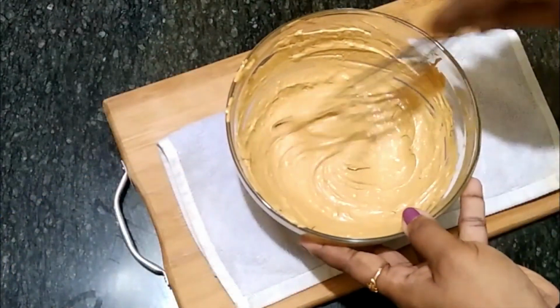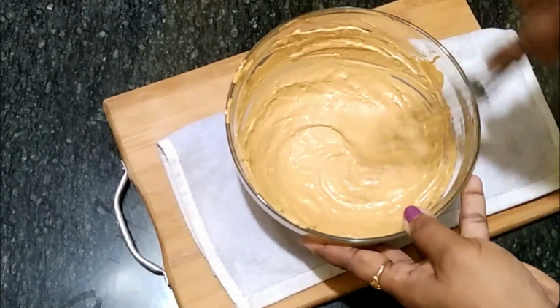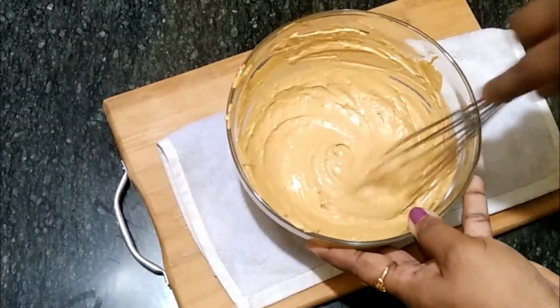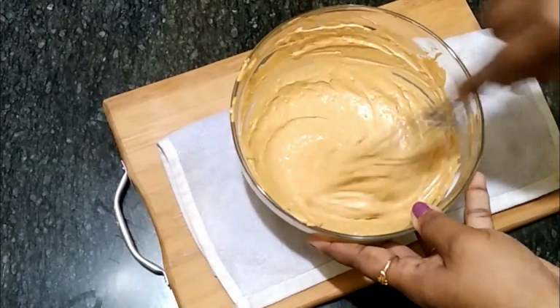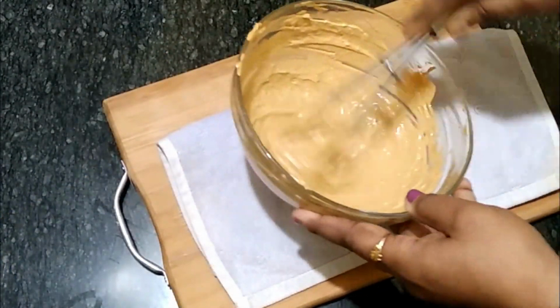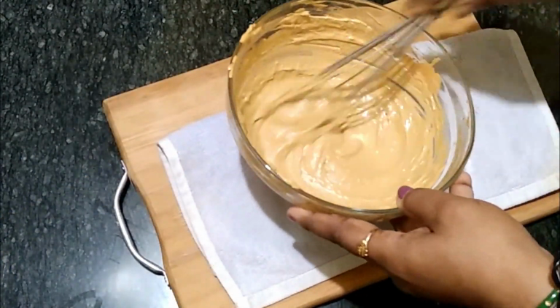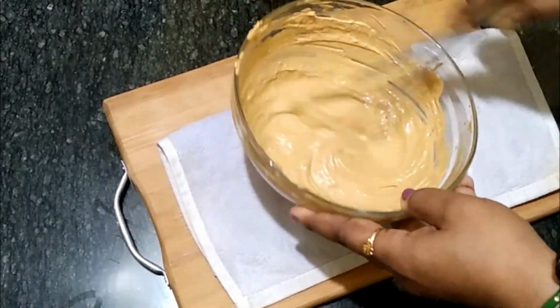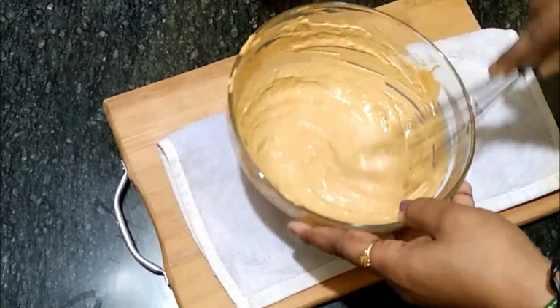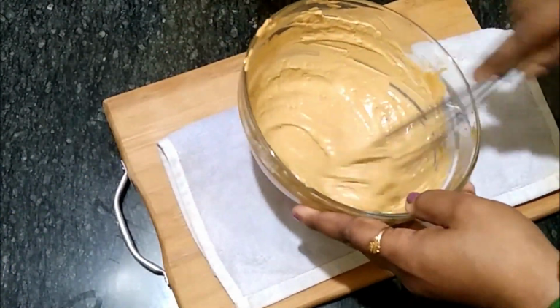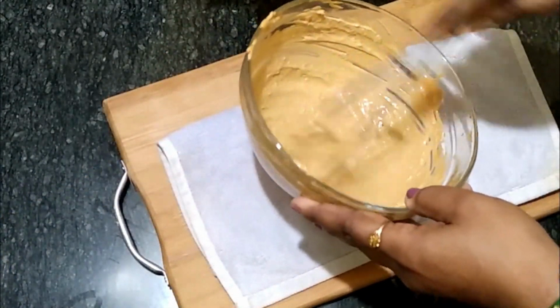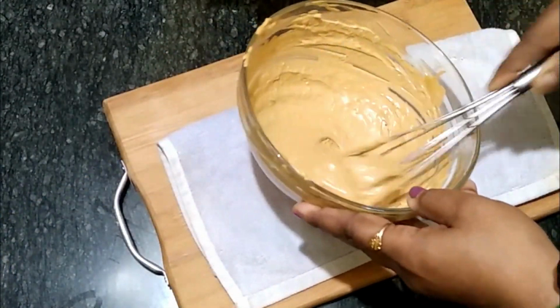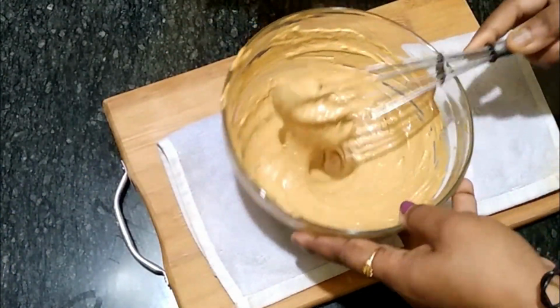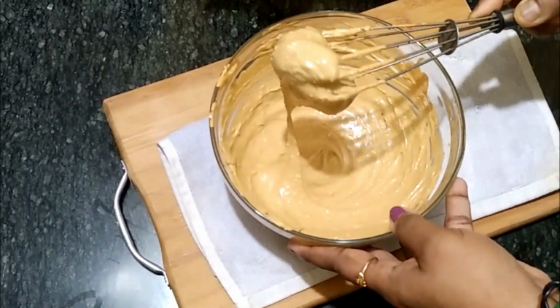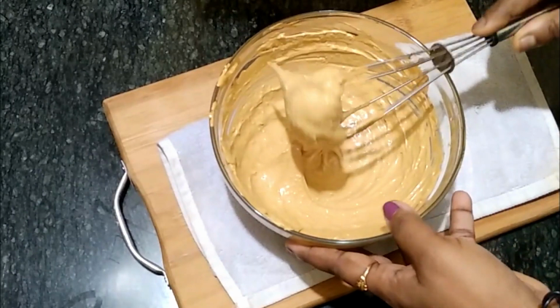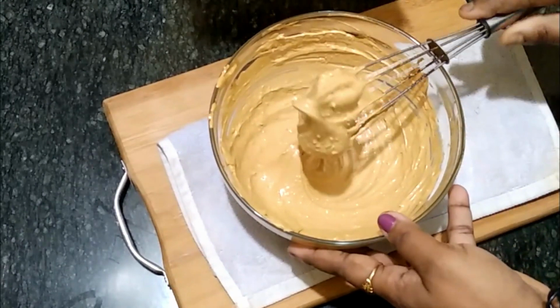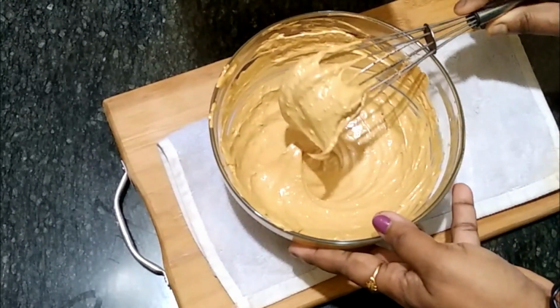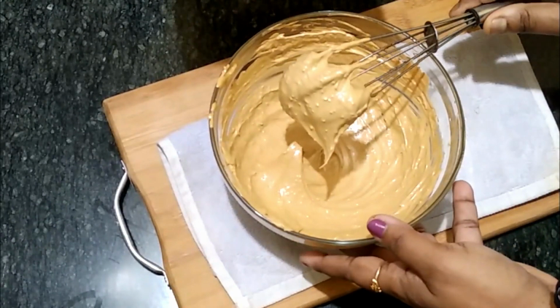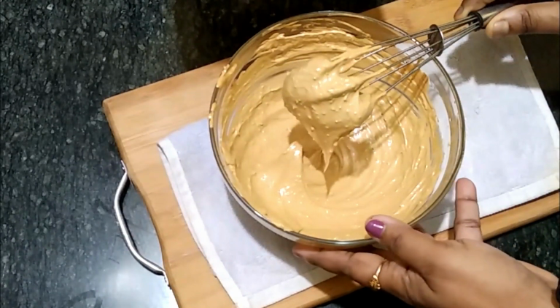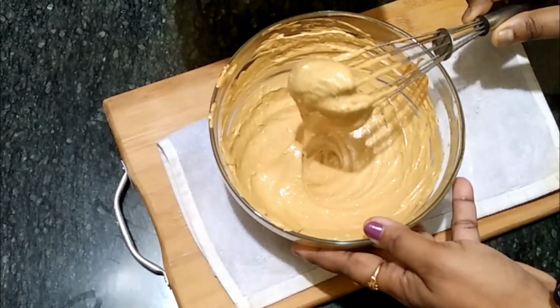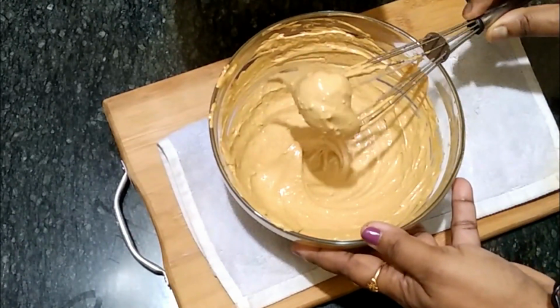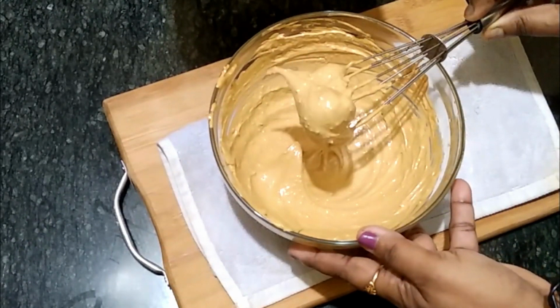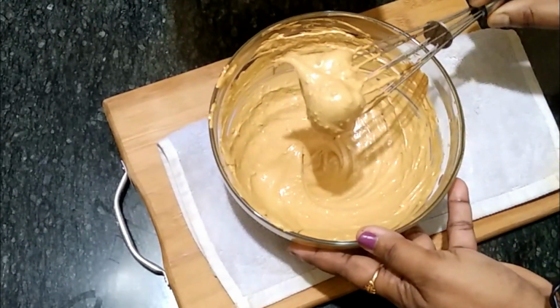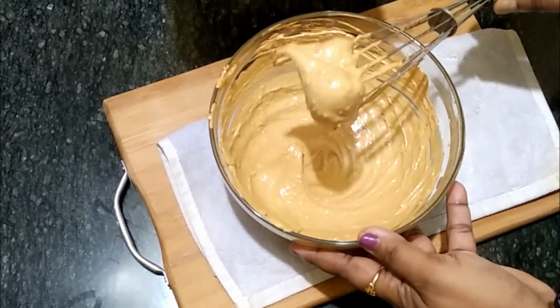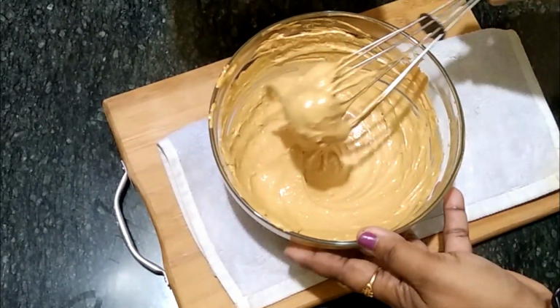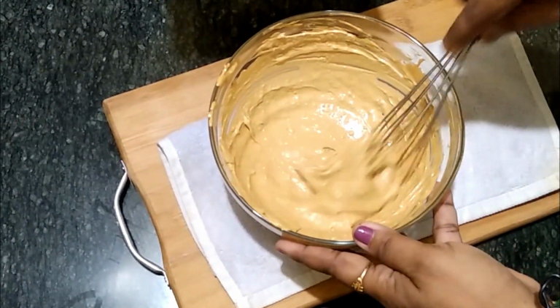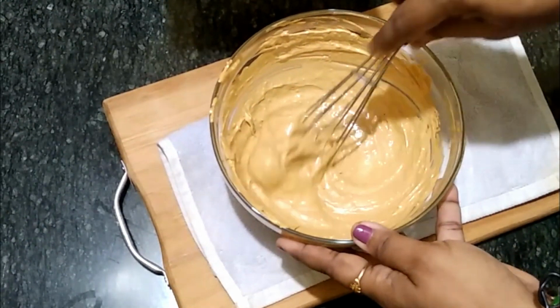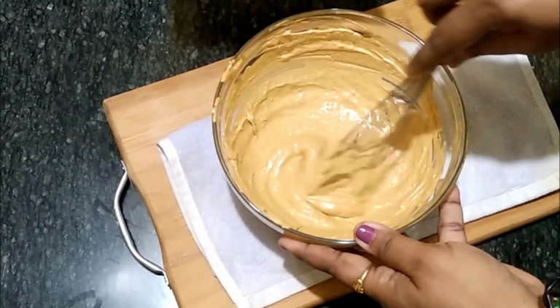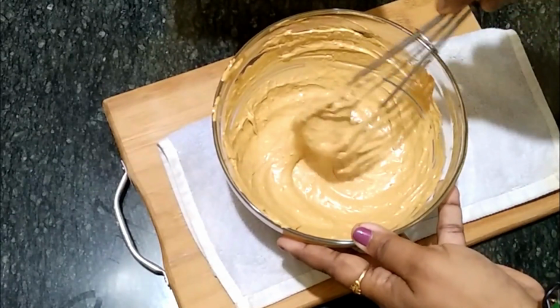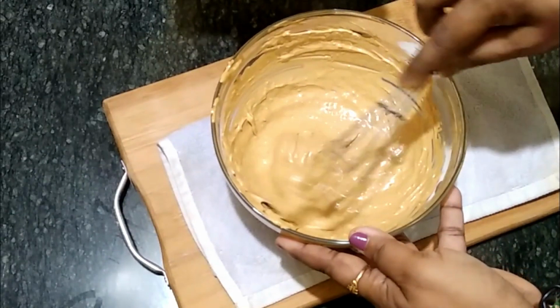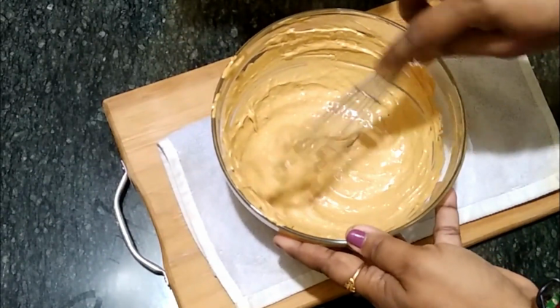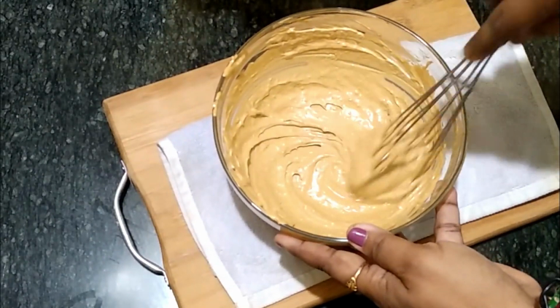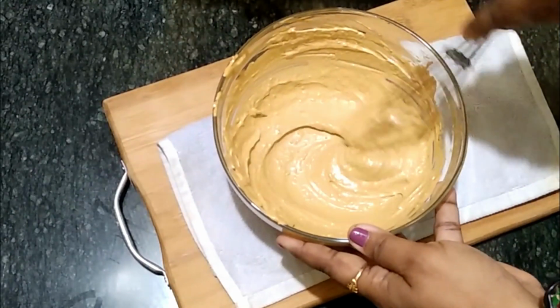Let's take a look at the cream and the texture. We have to mix in the powder sugar.